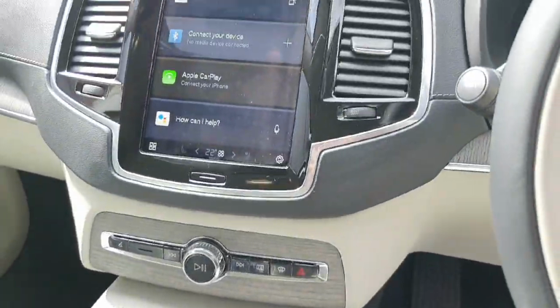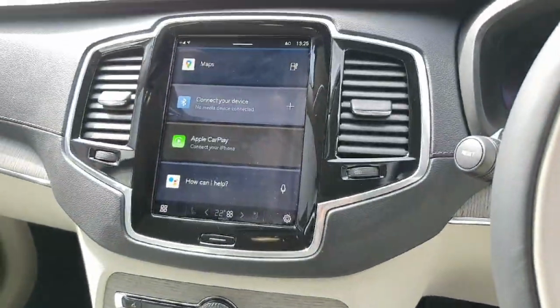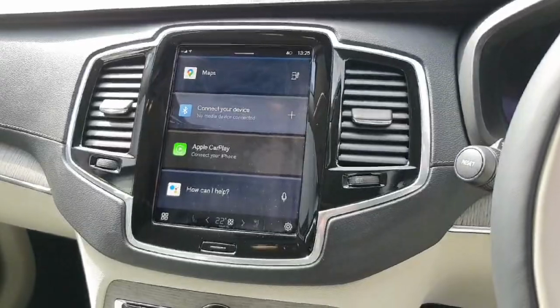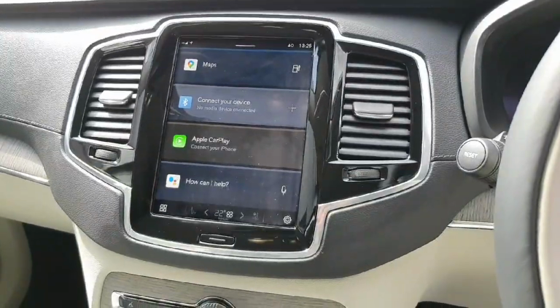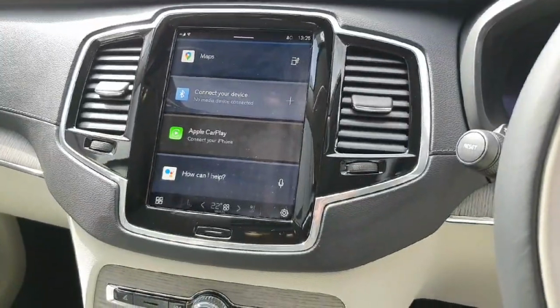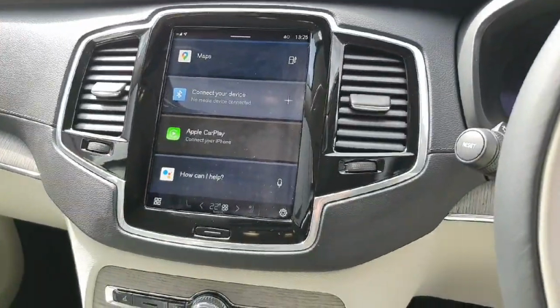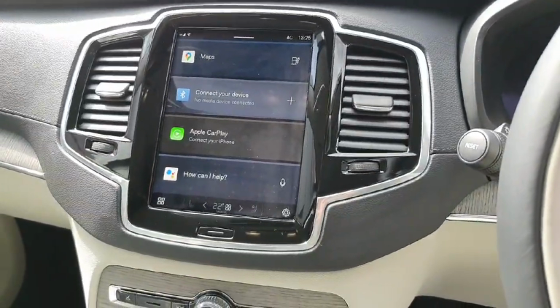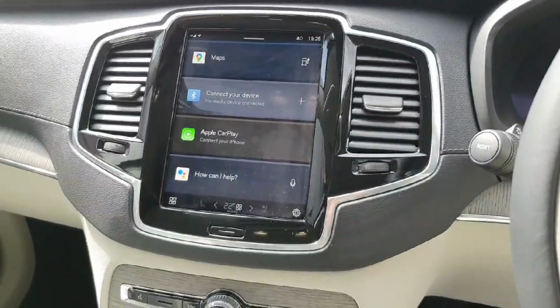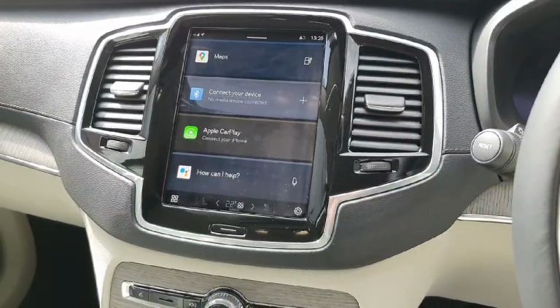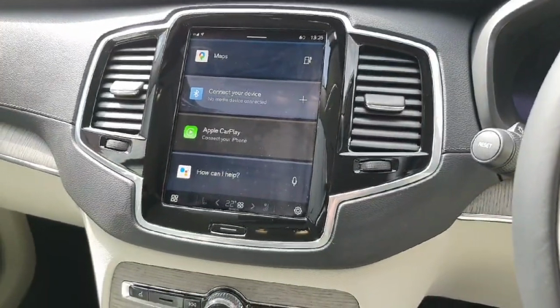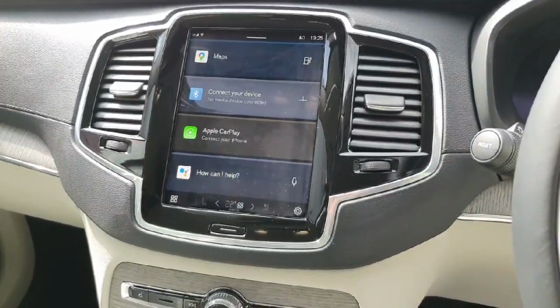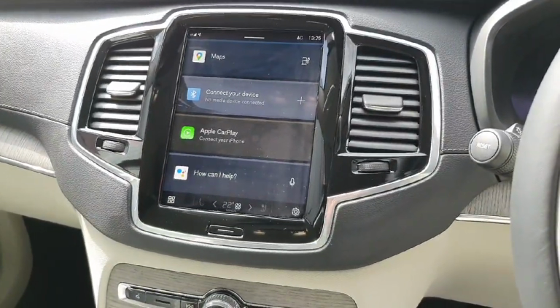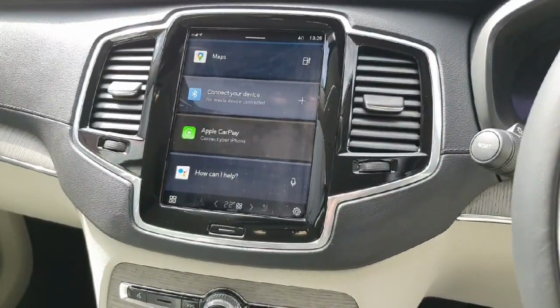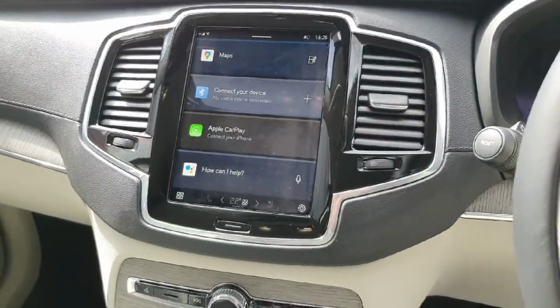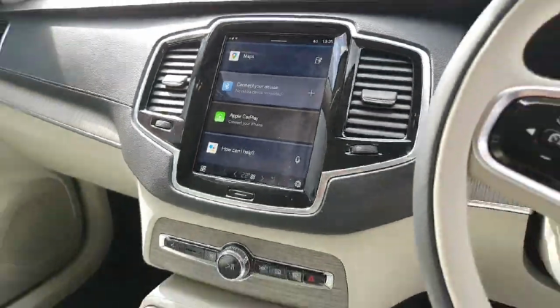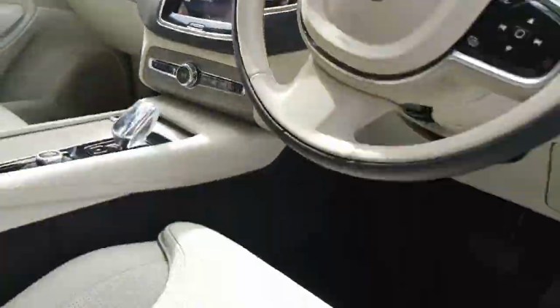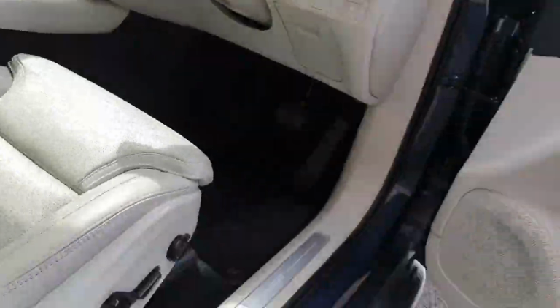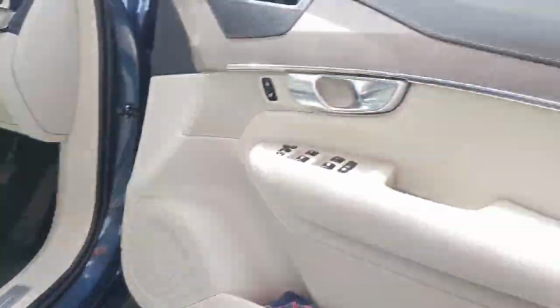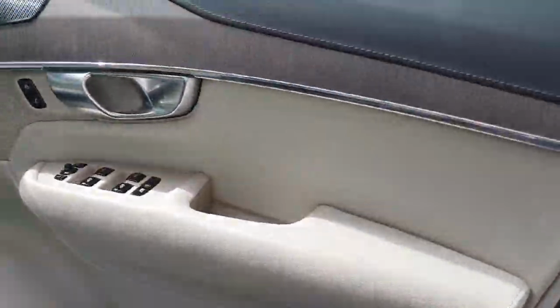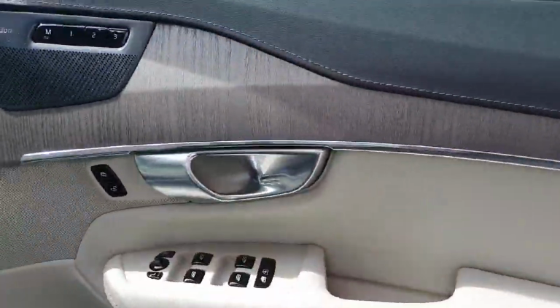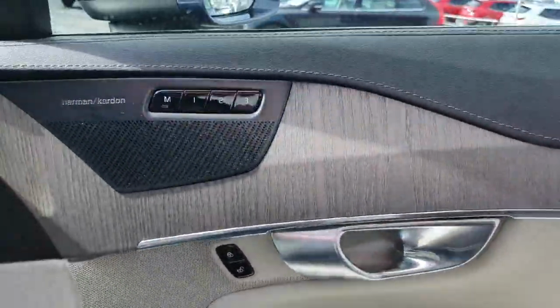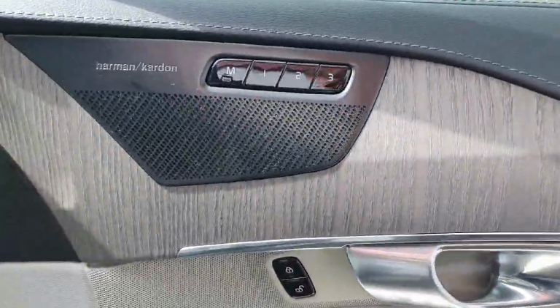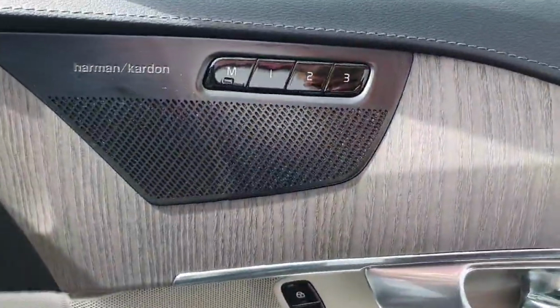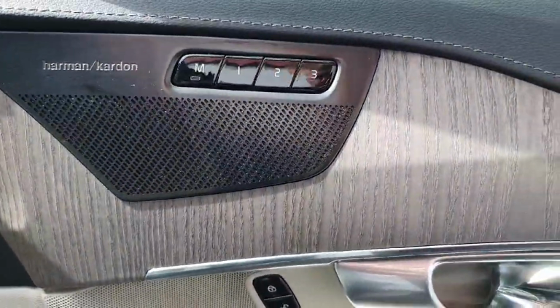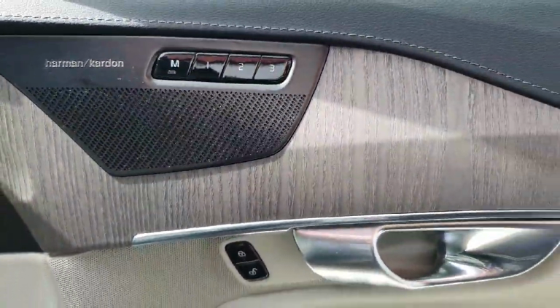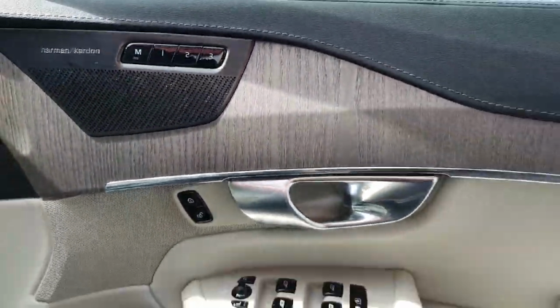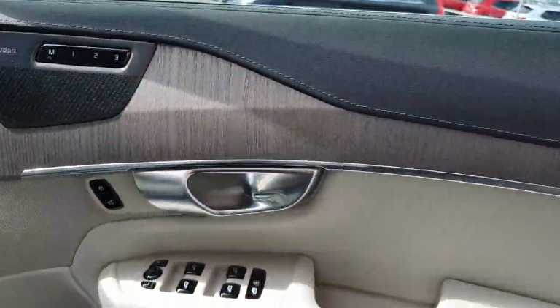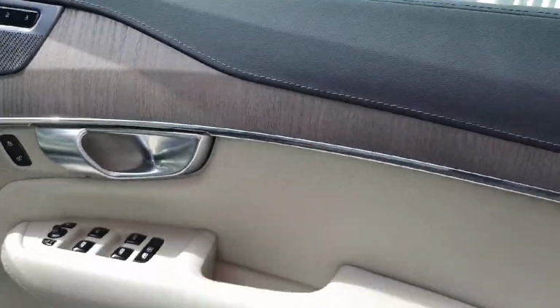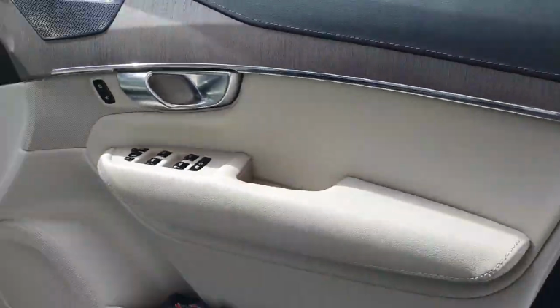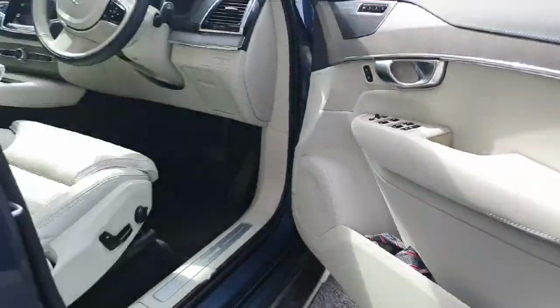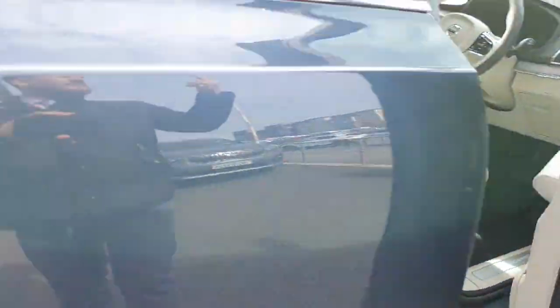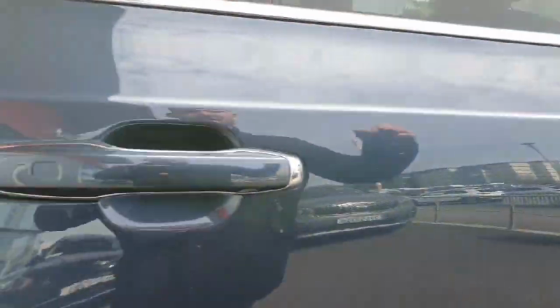We have front heated seats as well as a heated steering wheel, Google Maps, Android Auto and Apple CarPlay as well. This has the Harman Kardon sound system. You have your memory seats there as well, and your grey driftwood interior.